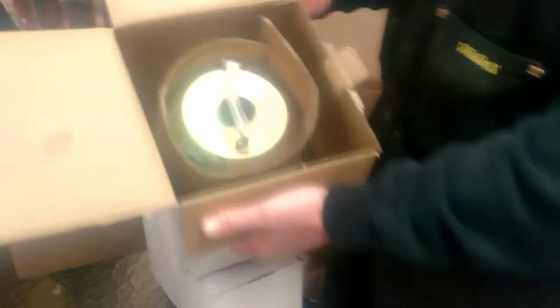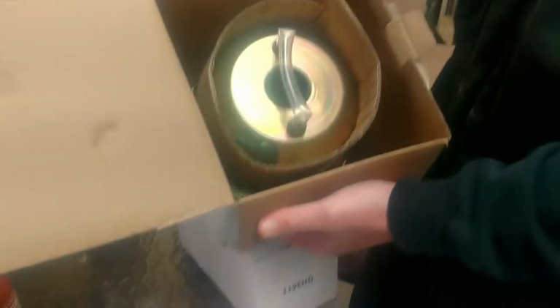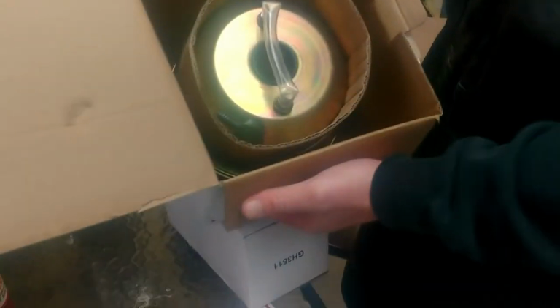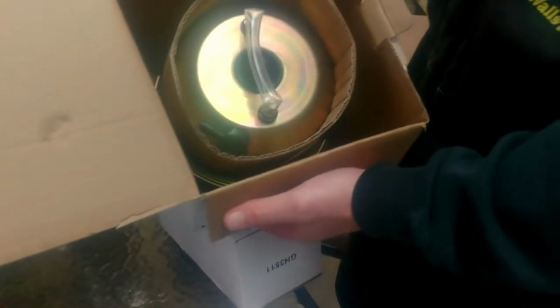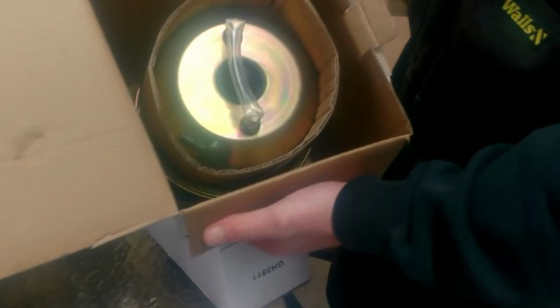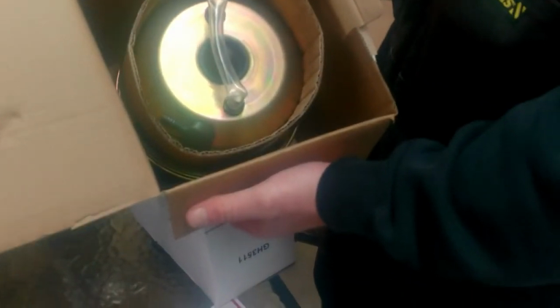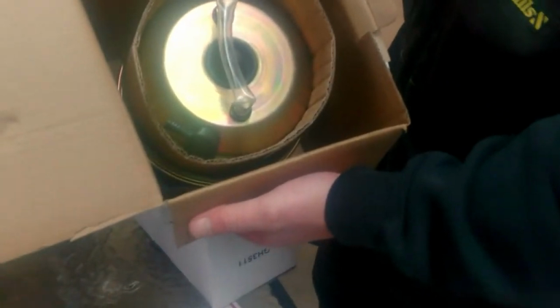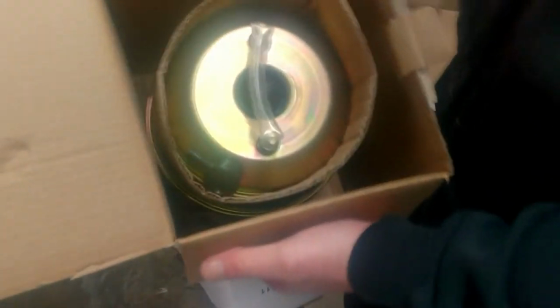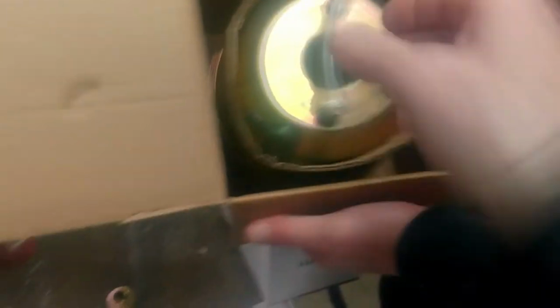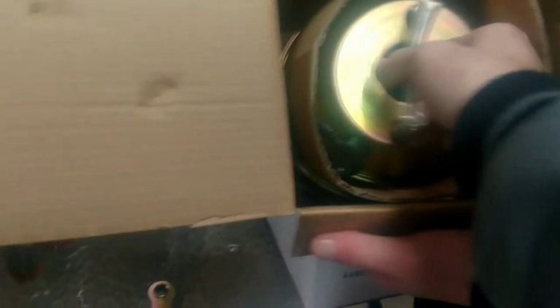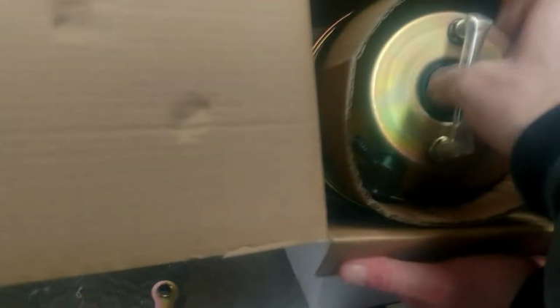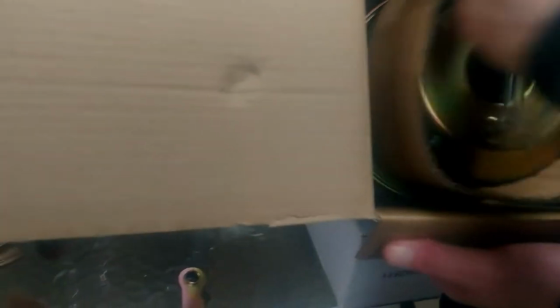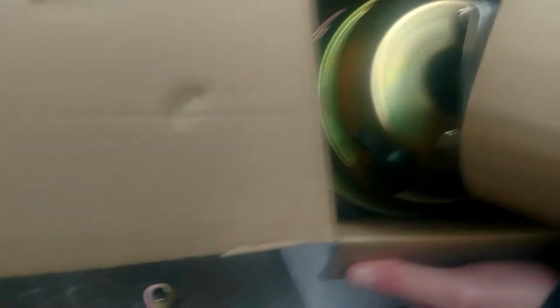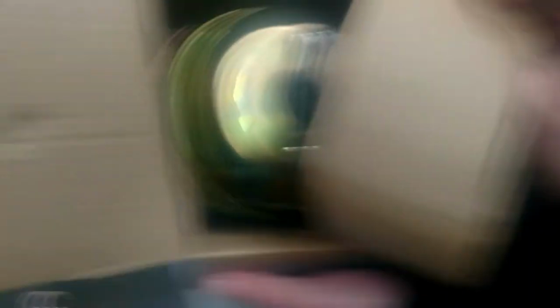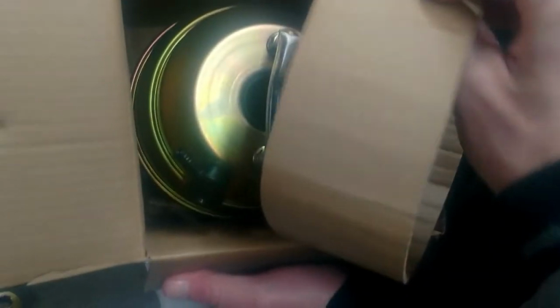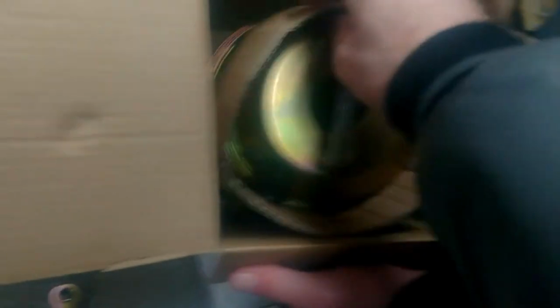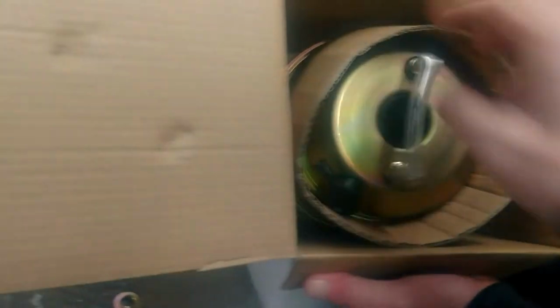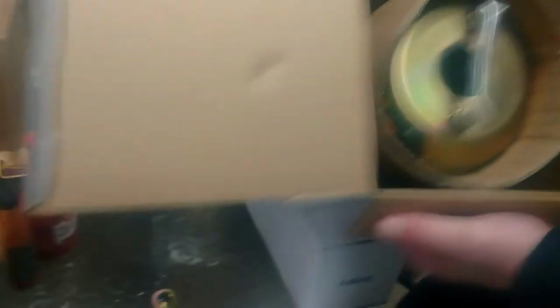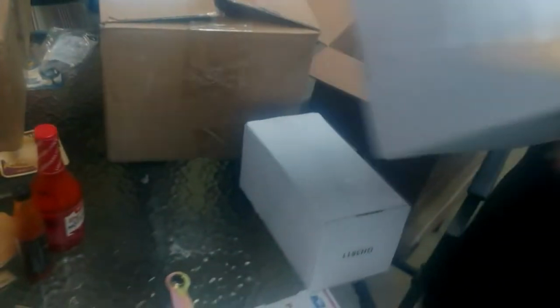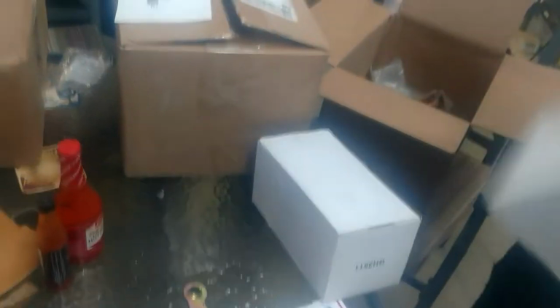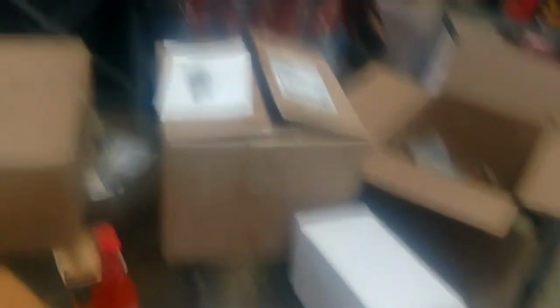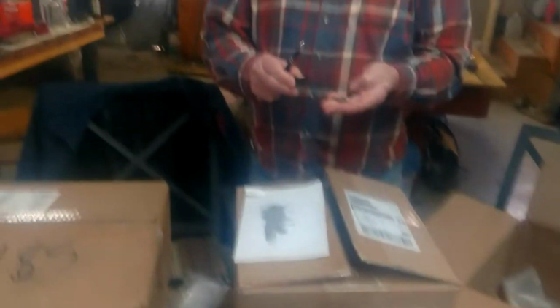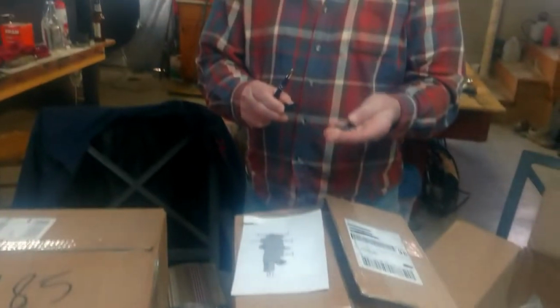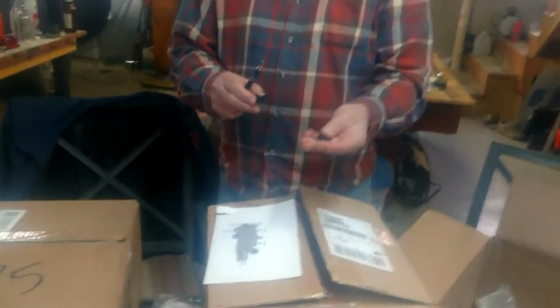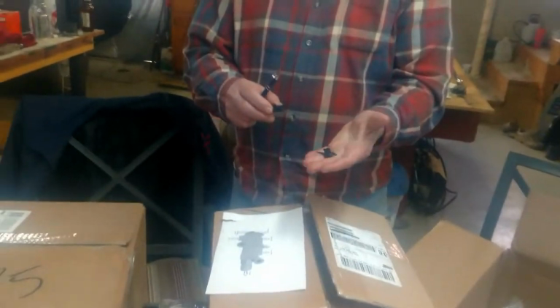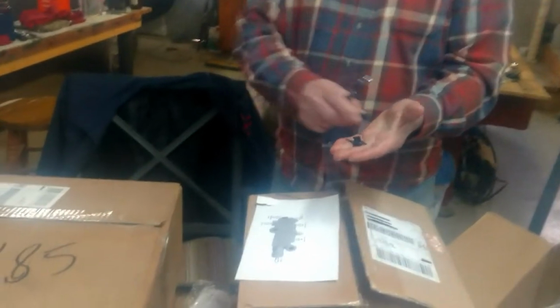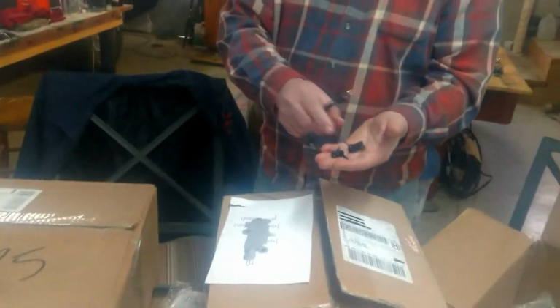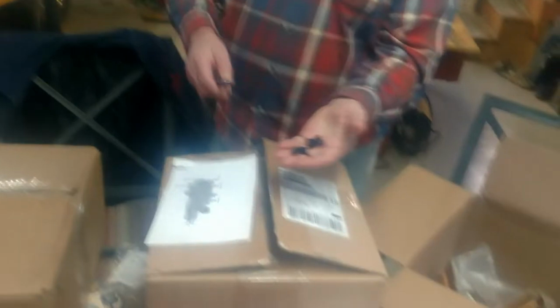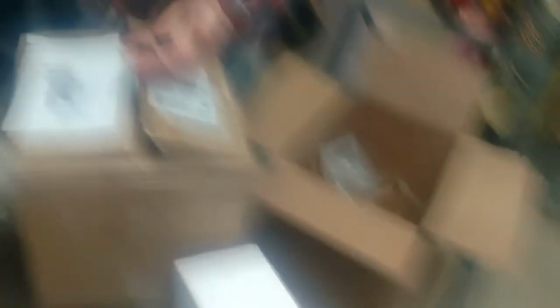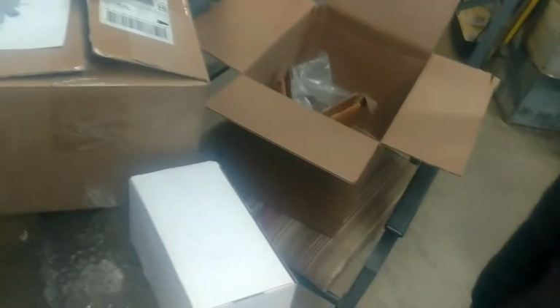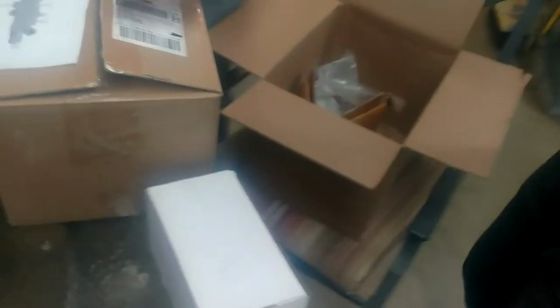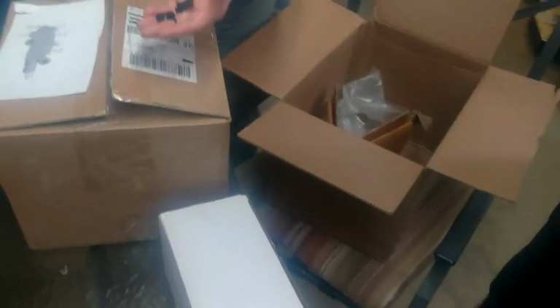That's the master cylinder — these will probably come in this way. That's your booster right there. What did you find there? Where was that — just hanging out in the box? Yeah, in the bottom.